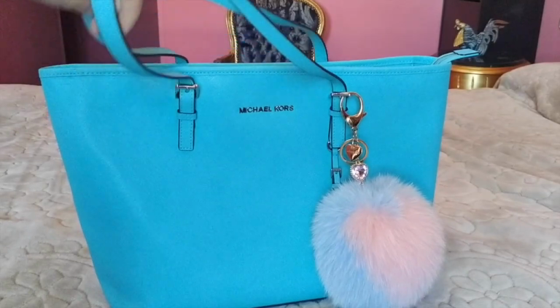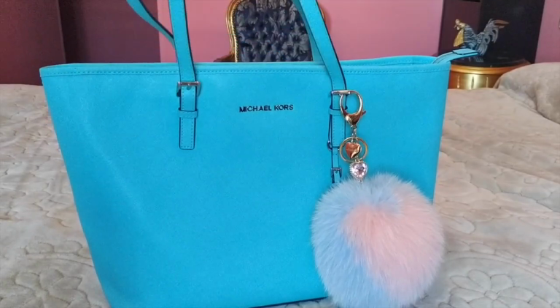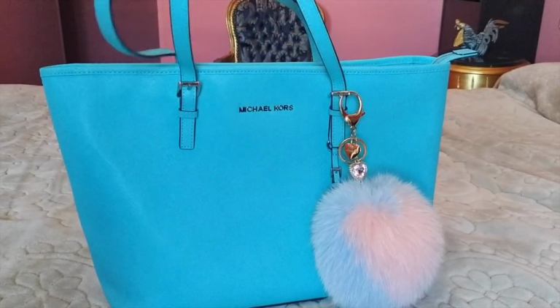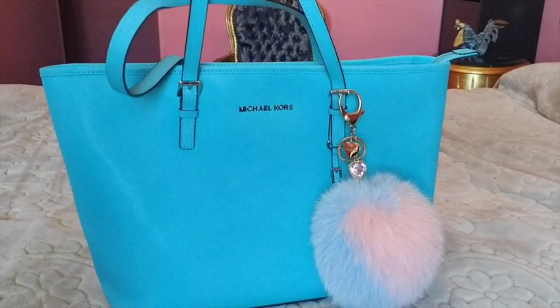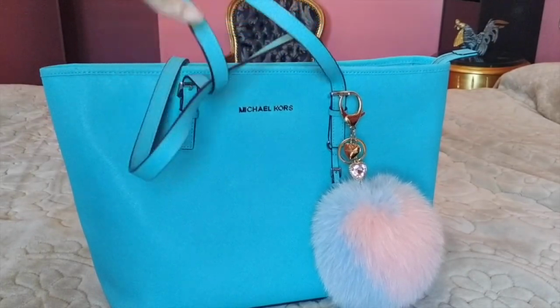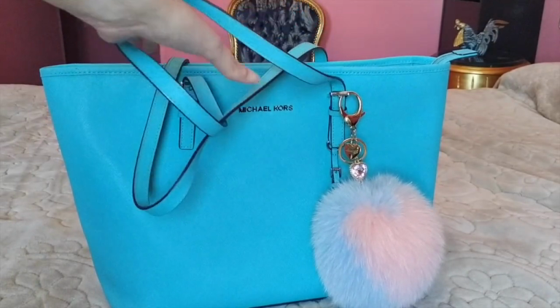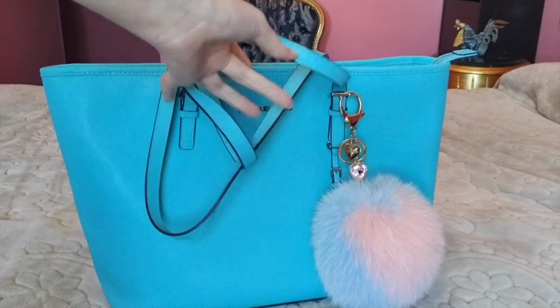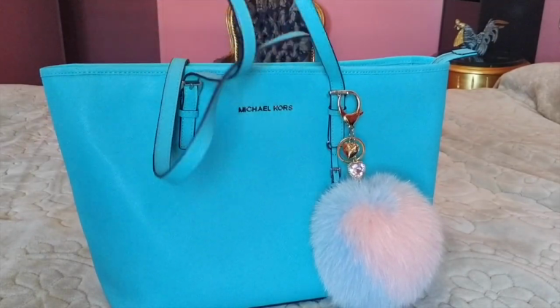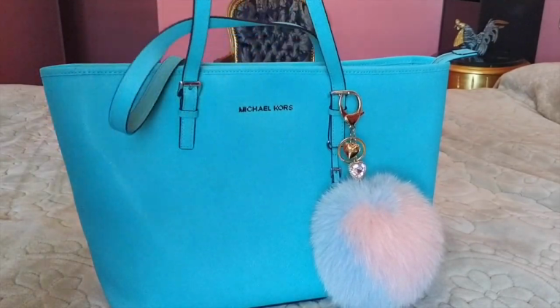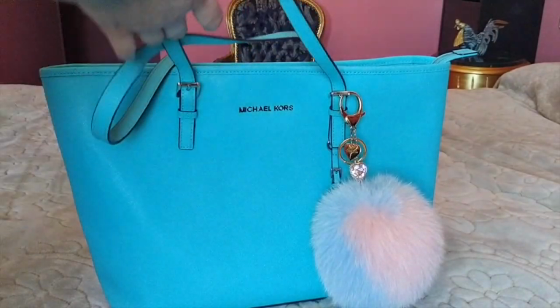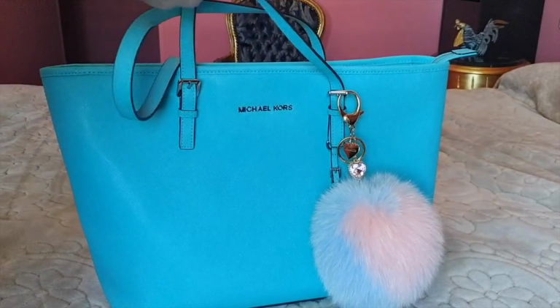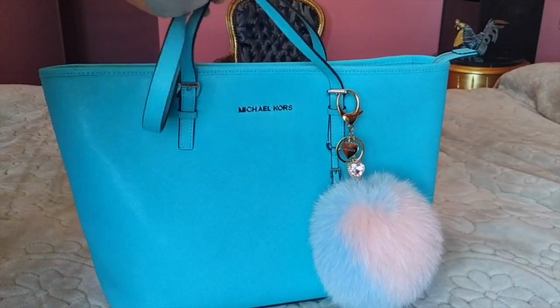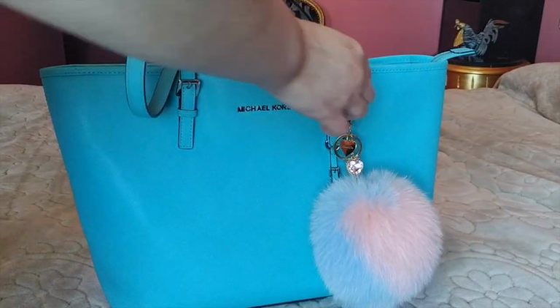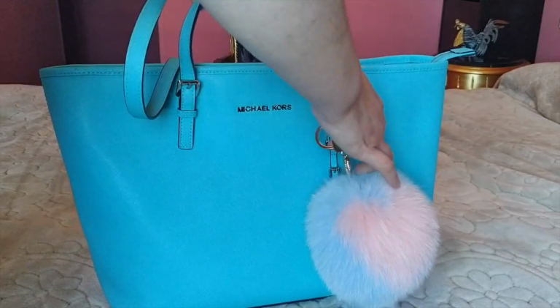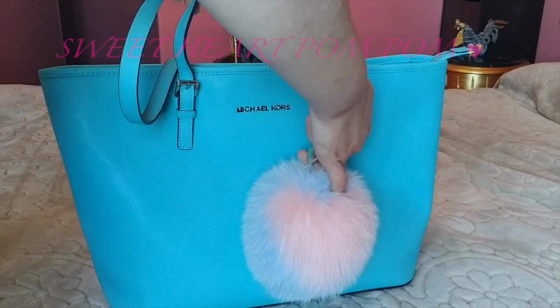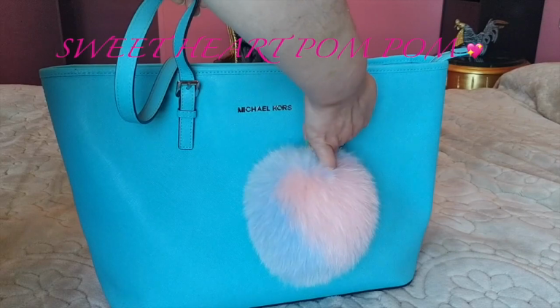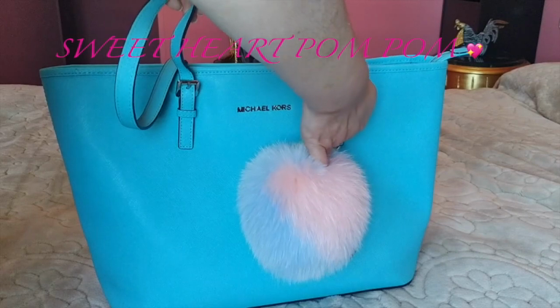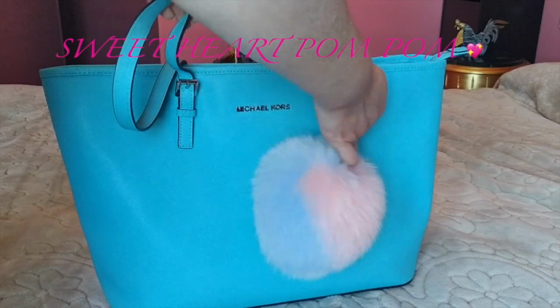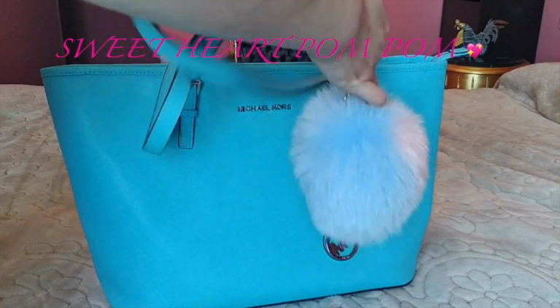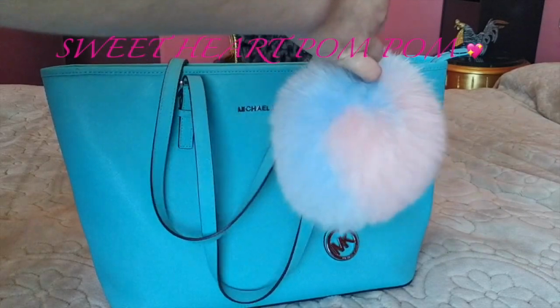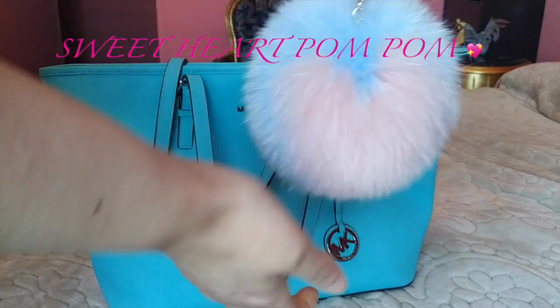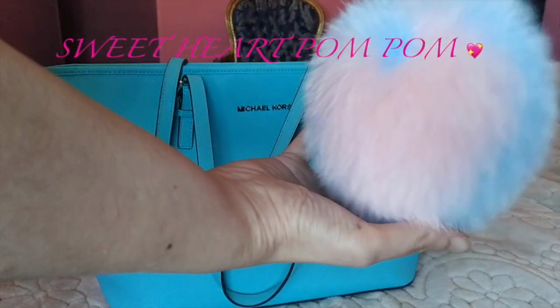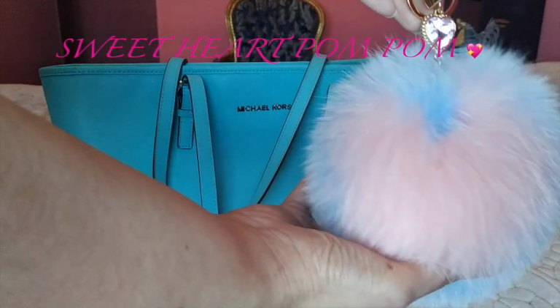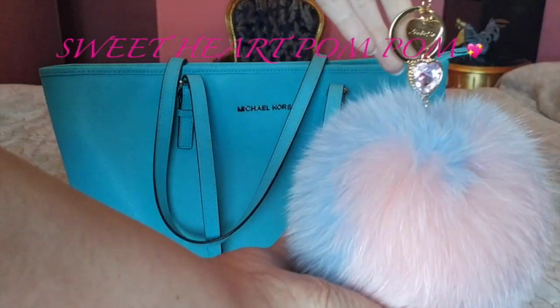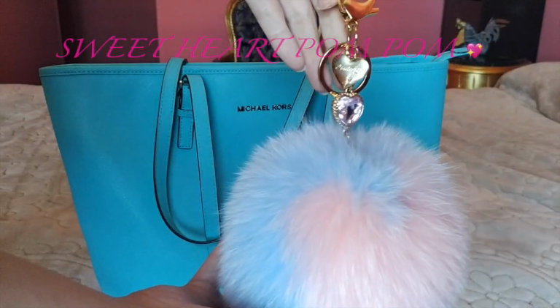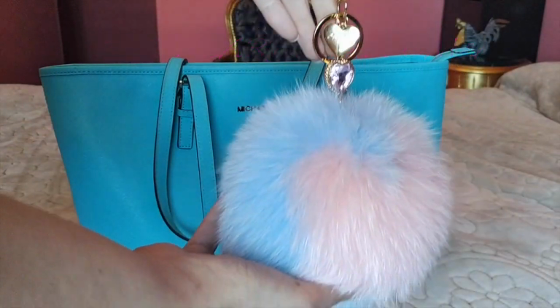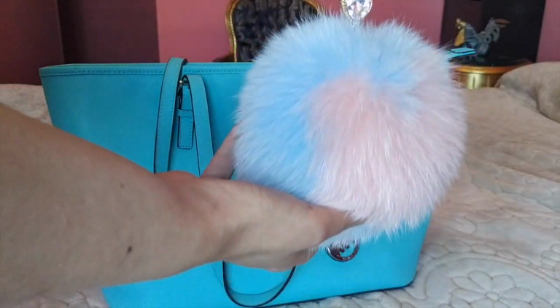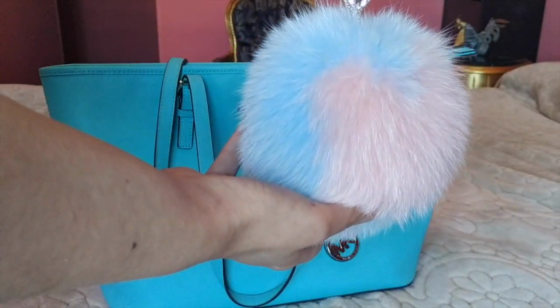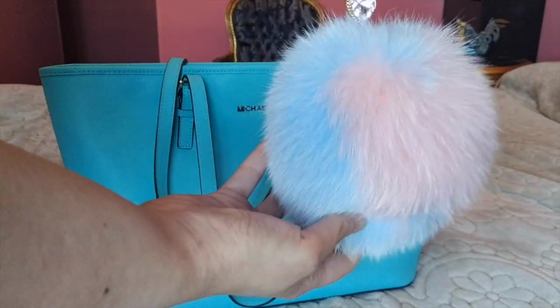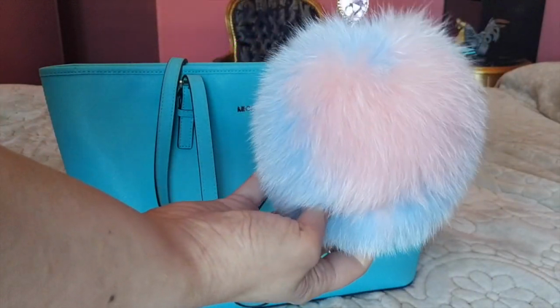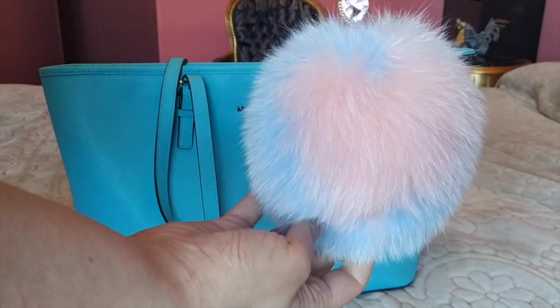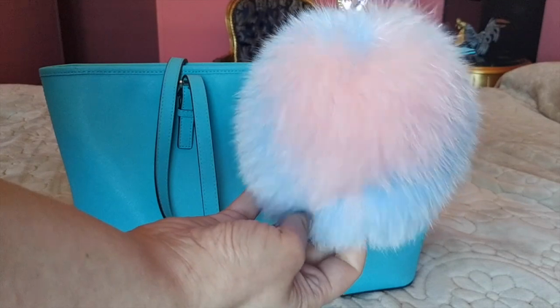First we are going to update this Lindy action. It's very cute. This is her shape.